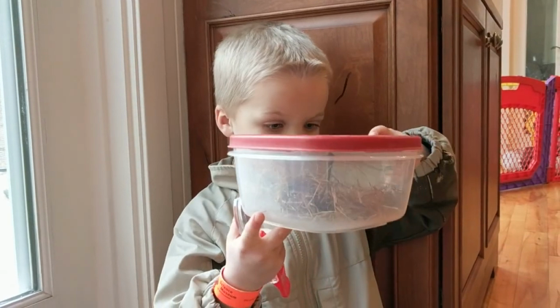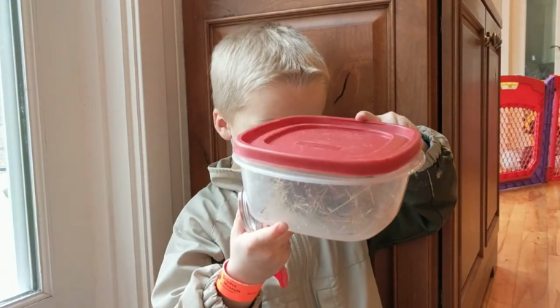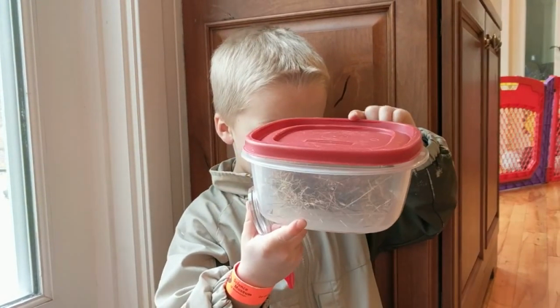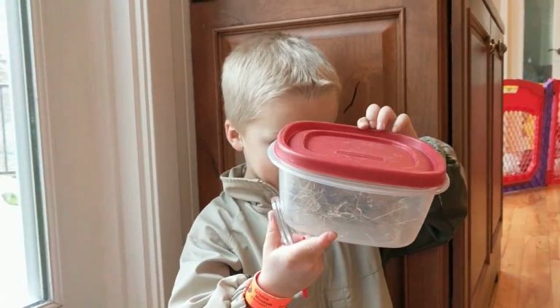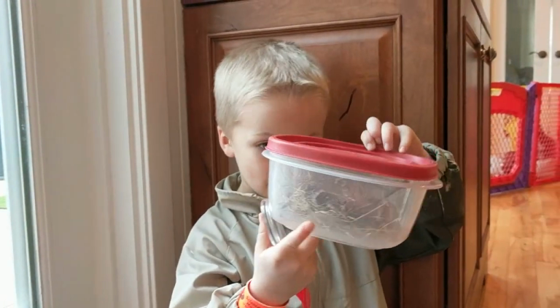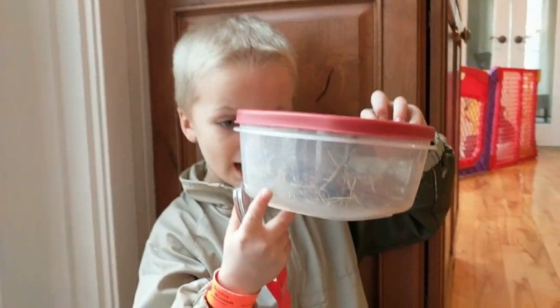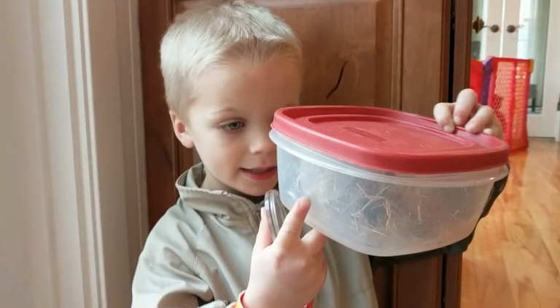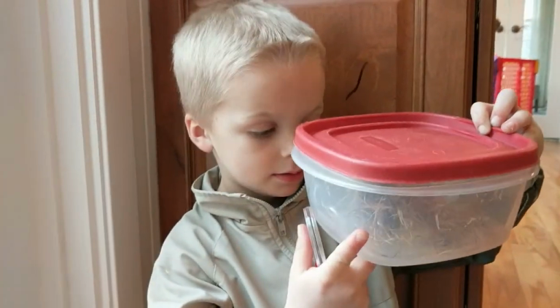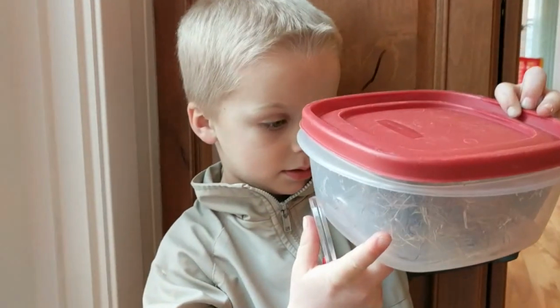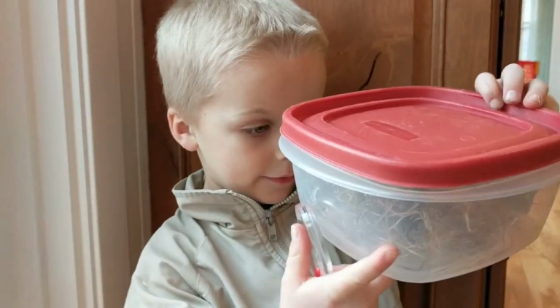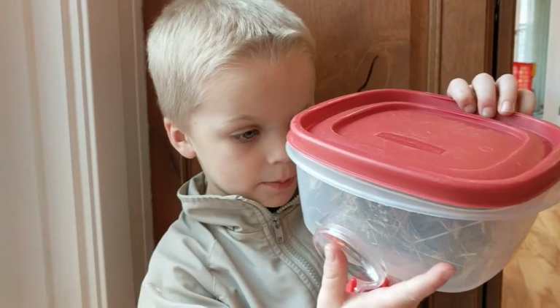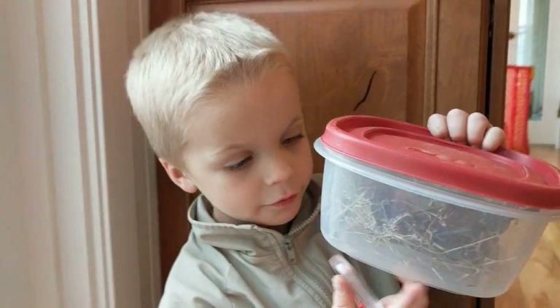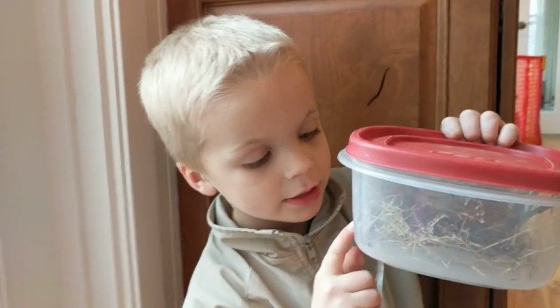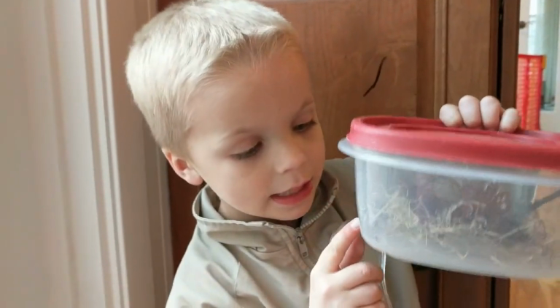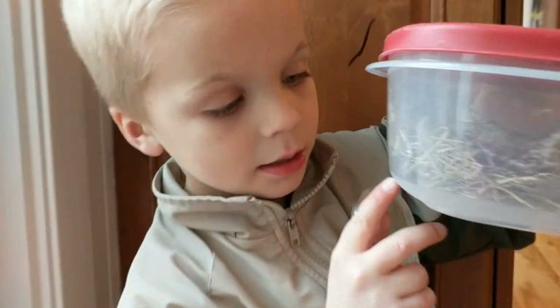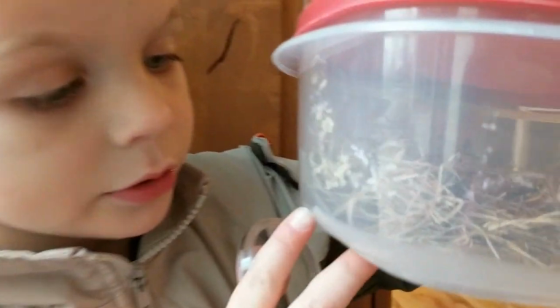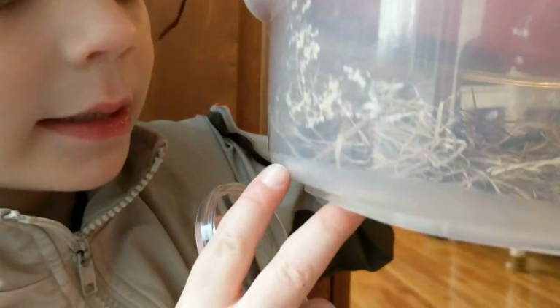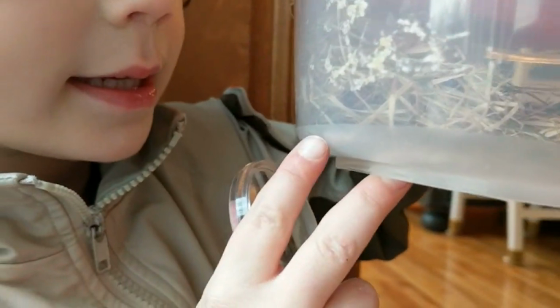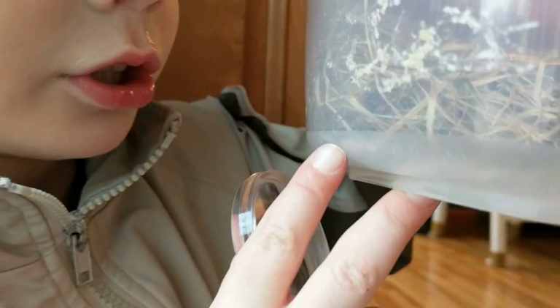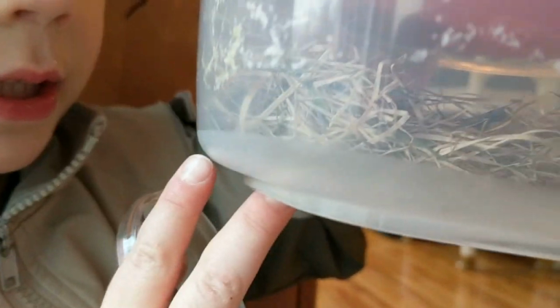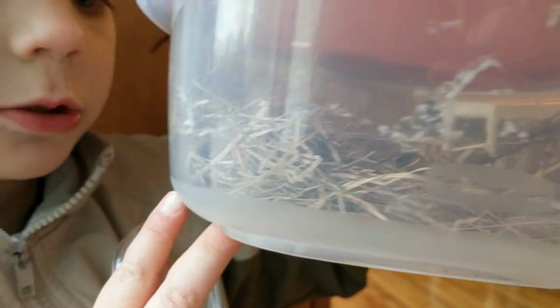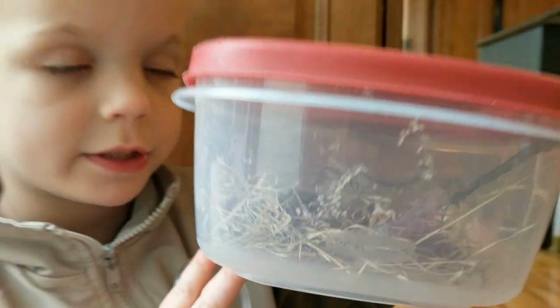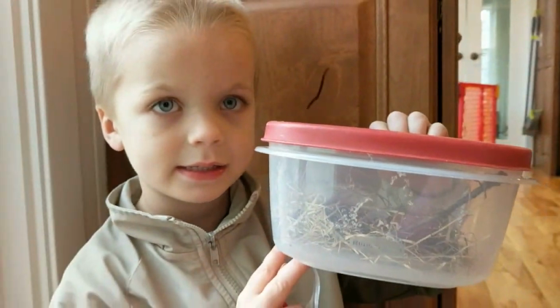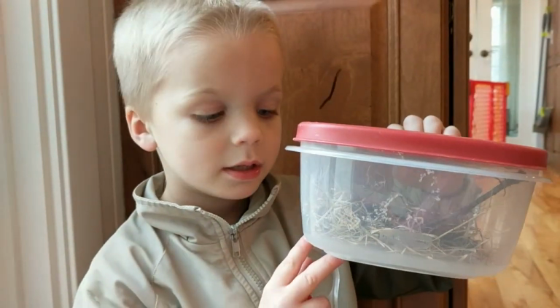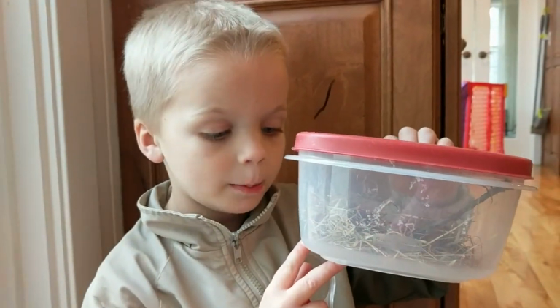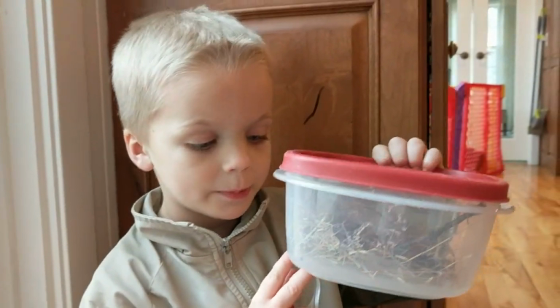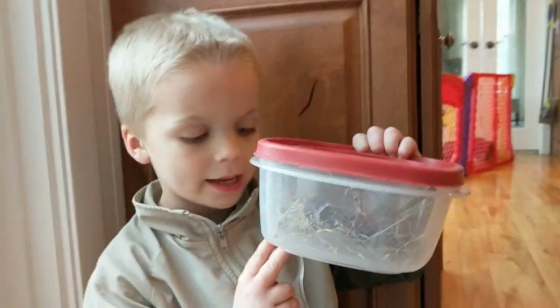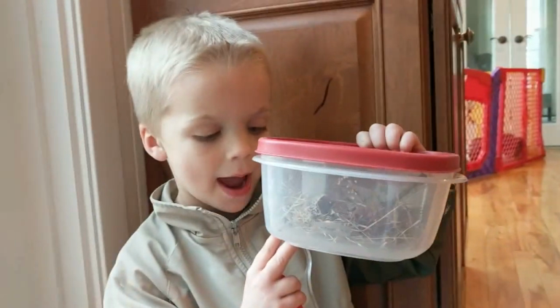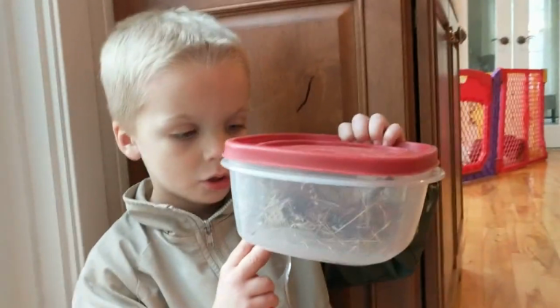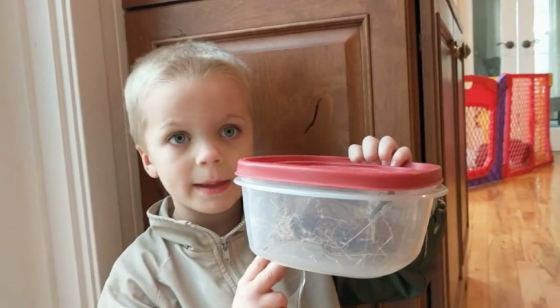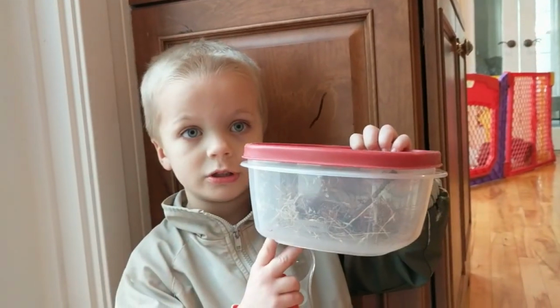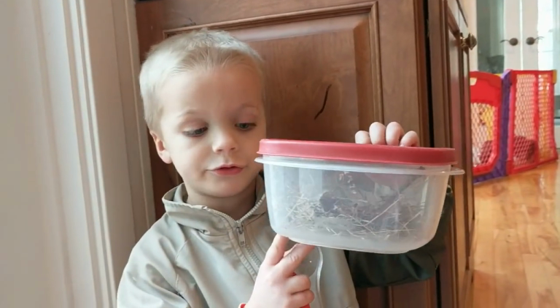So I found this outside — I found this moth, it's right there, and it's injured. It lost one of its legs, probably from an ant battle or maybe falling off a tree.